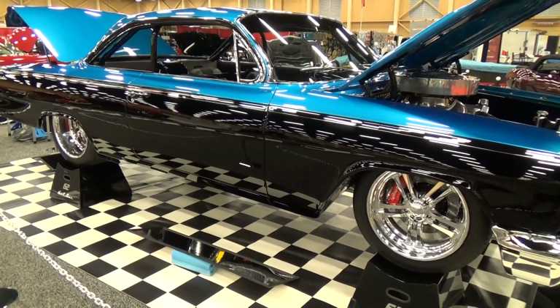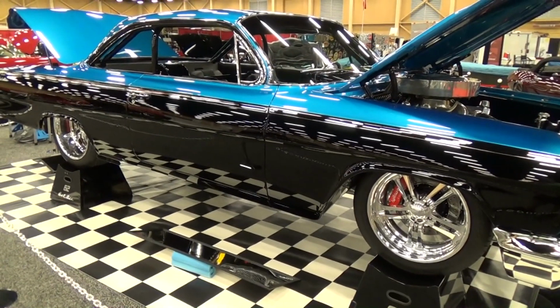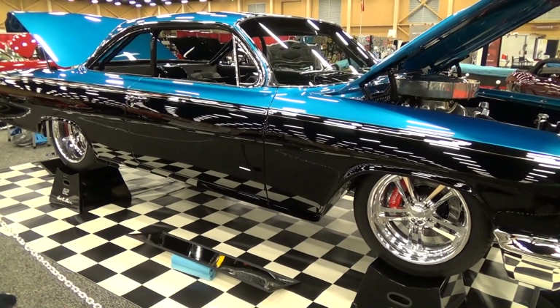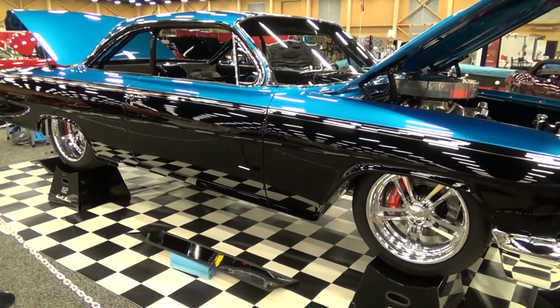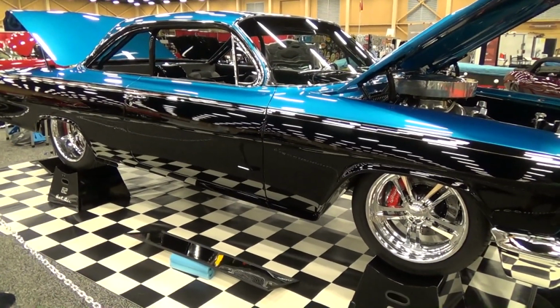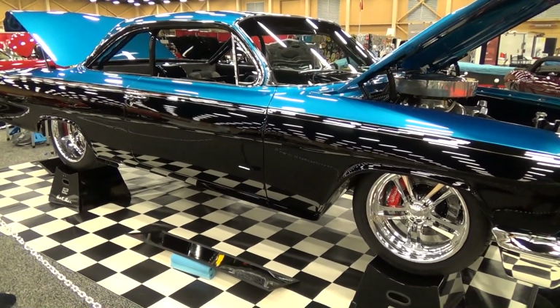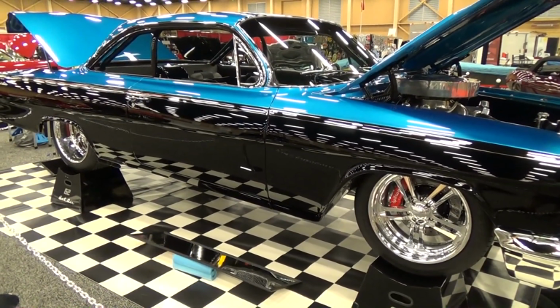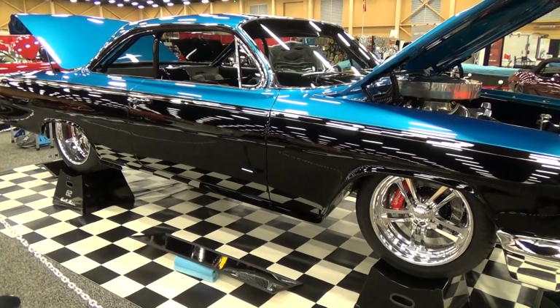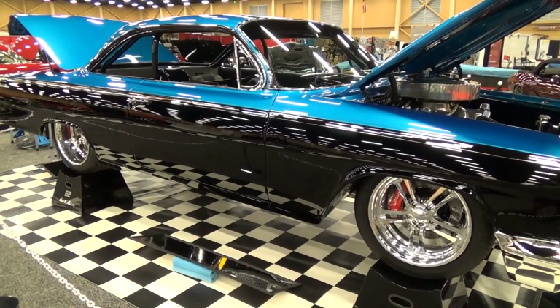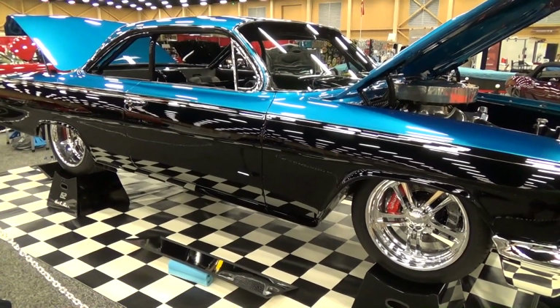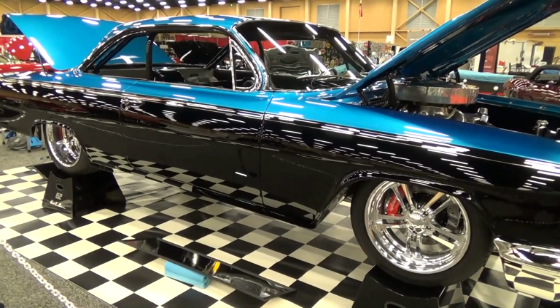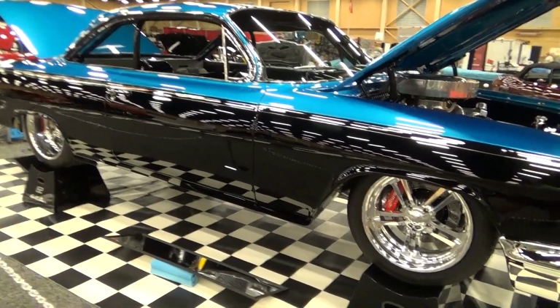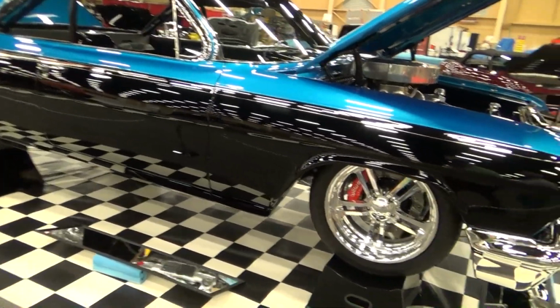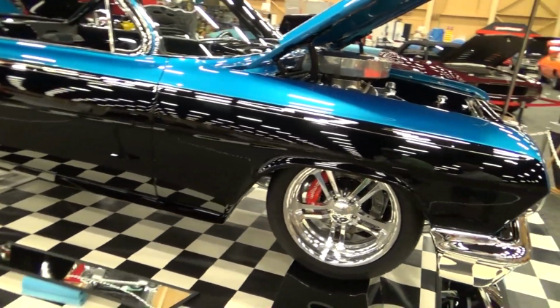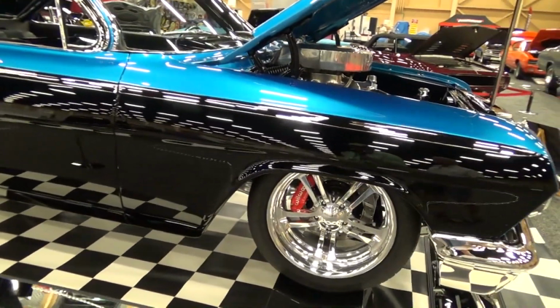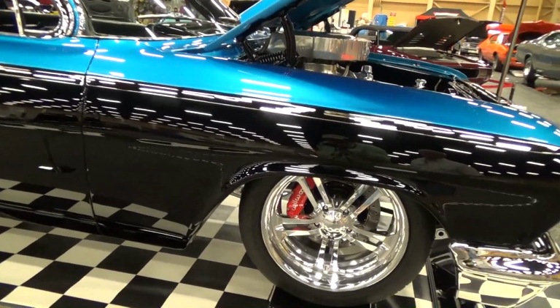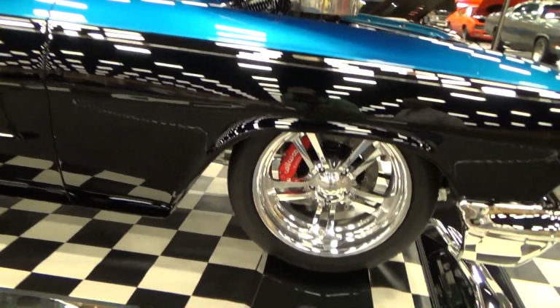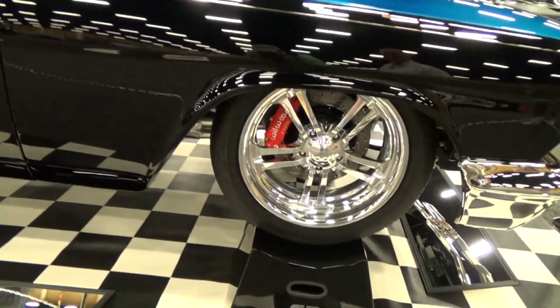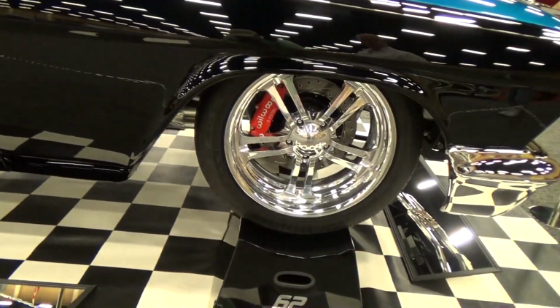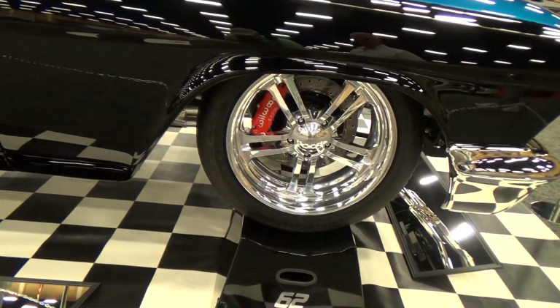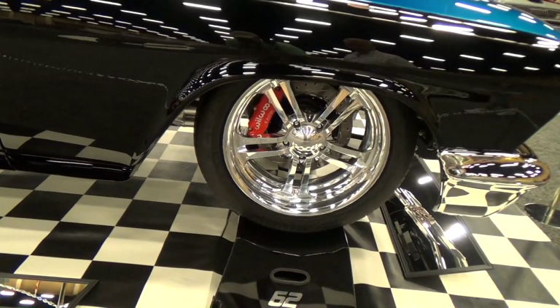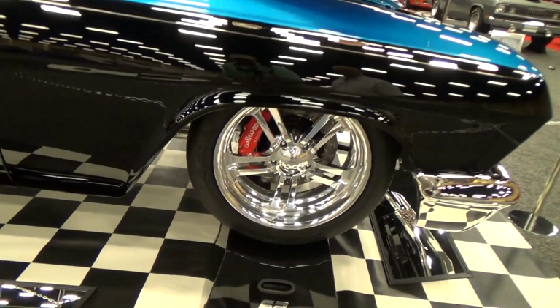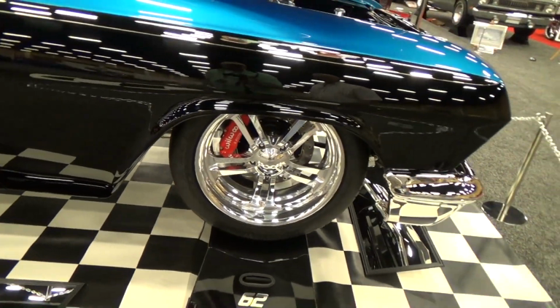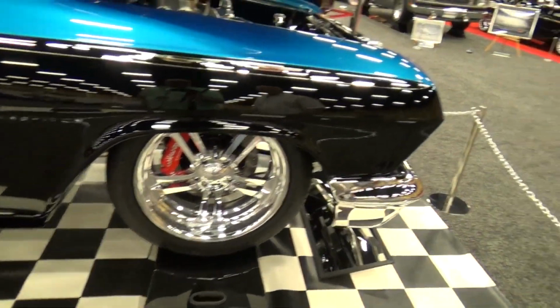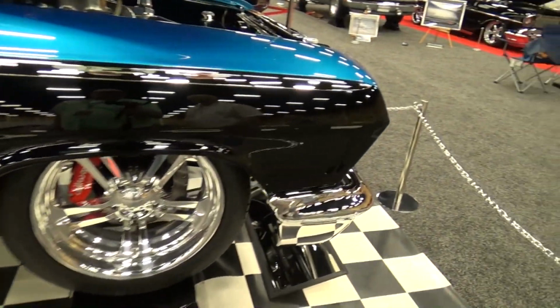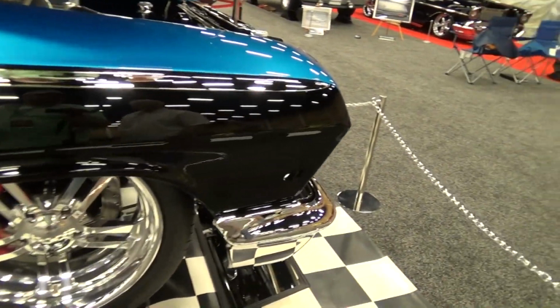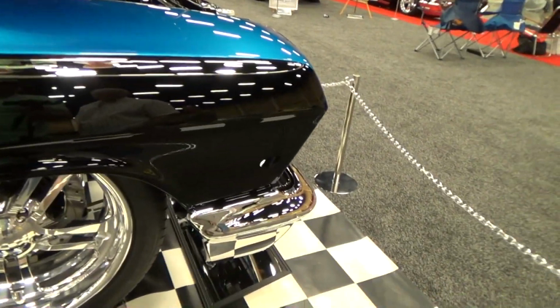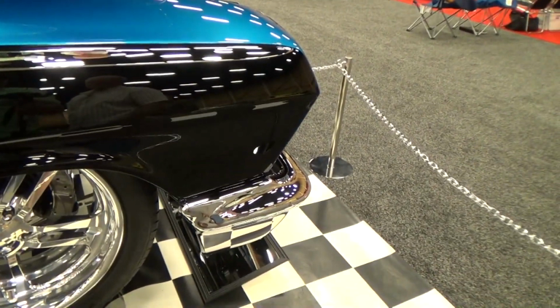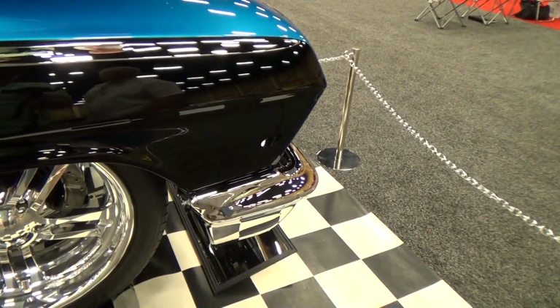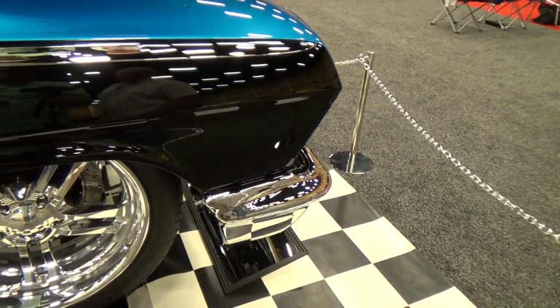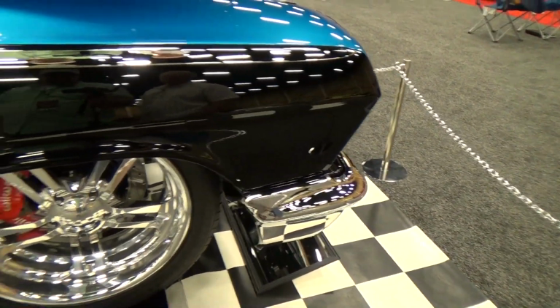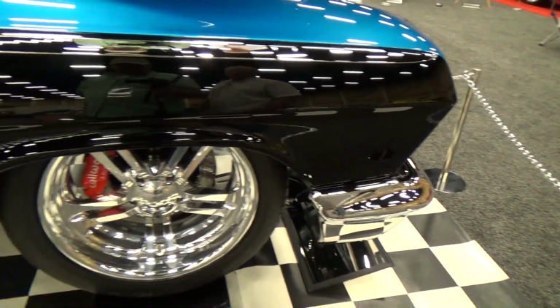It's got all NASCAR-spec suspension up front: steering box, sway bars, idler arms, tie rods. When asked if it came right out of a Richard Childress shop, Billy explained he used to work in NASCAR racing, so he knows how to source that stuff — though most of it can be bought if you know where to look.